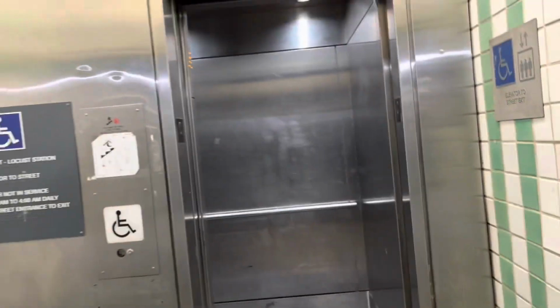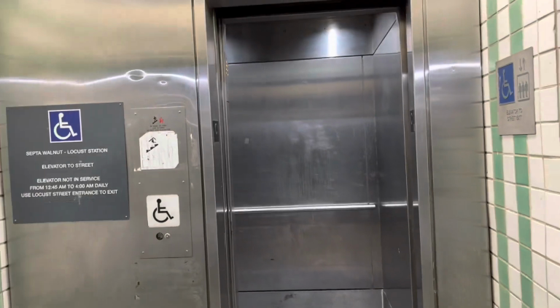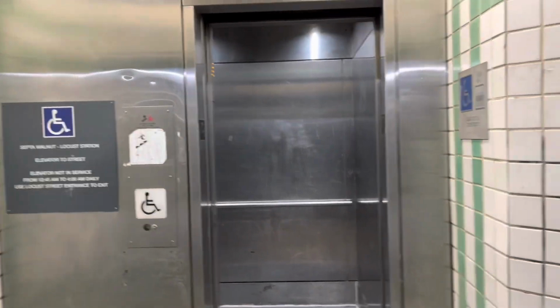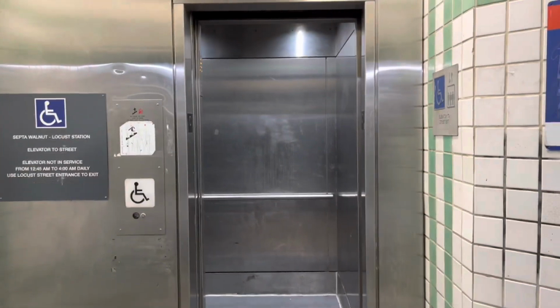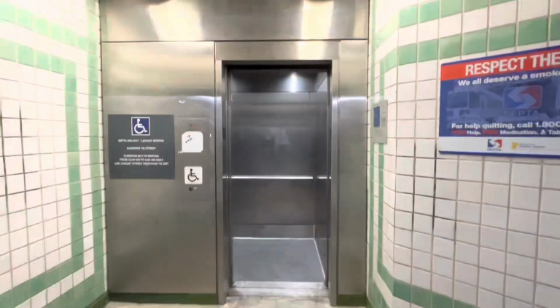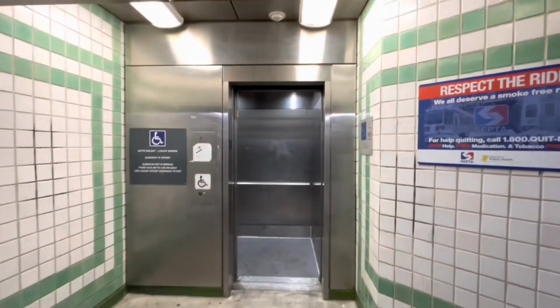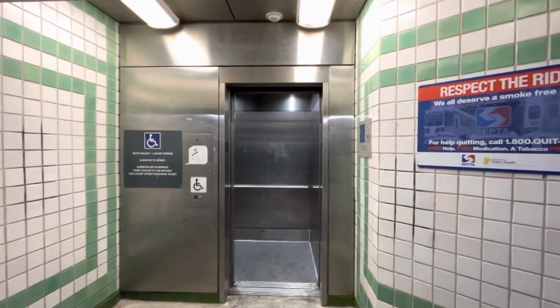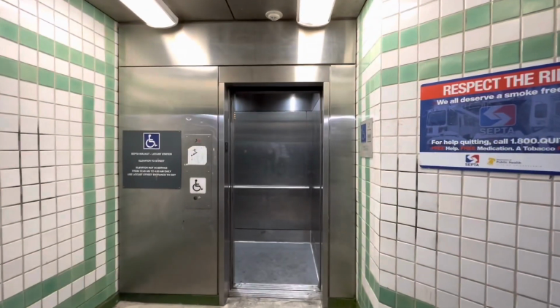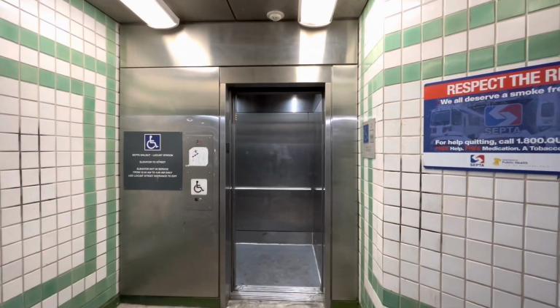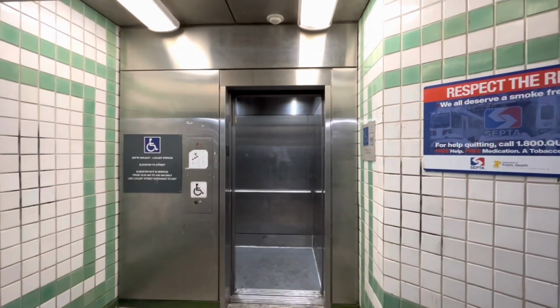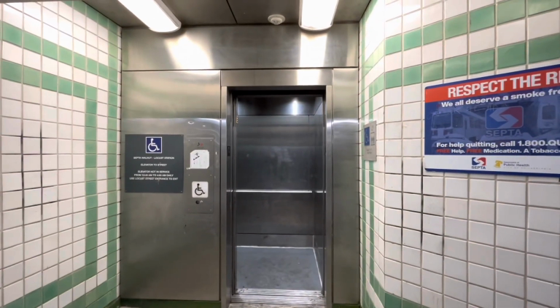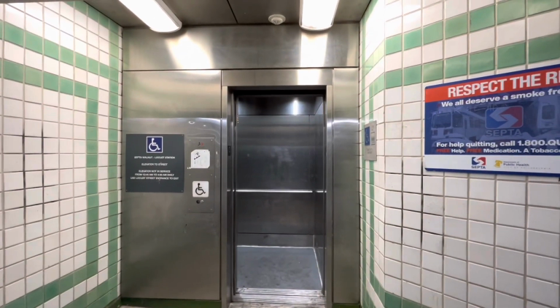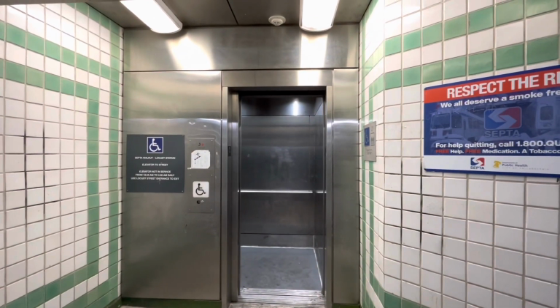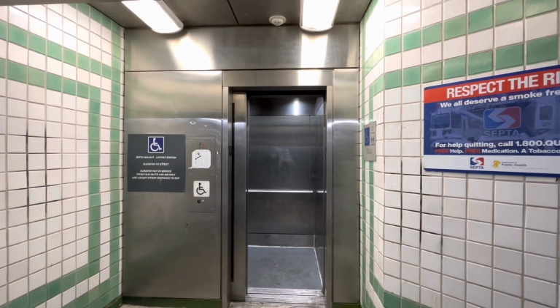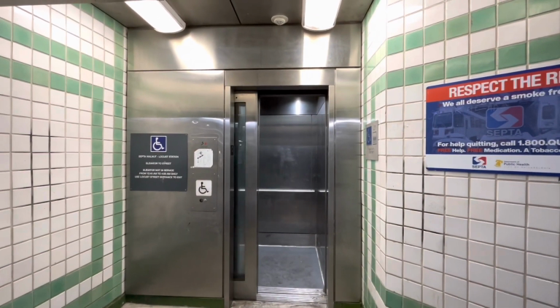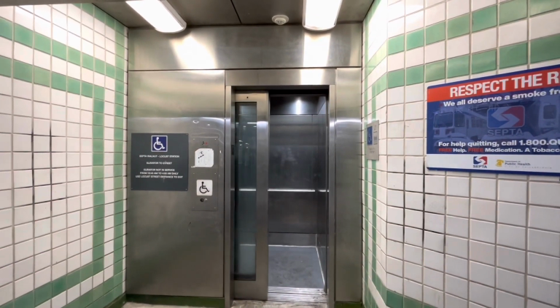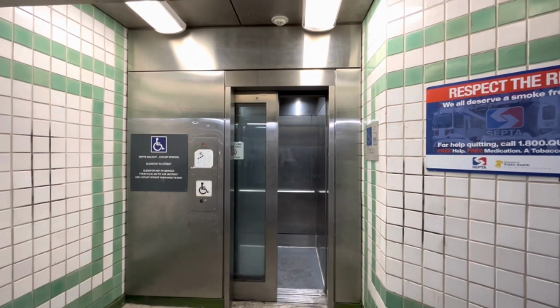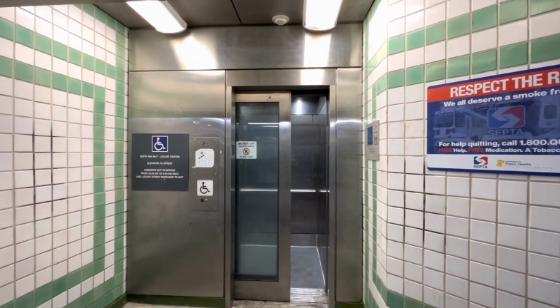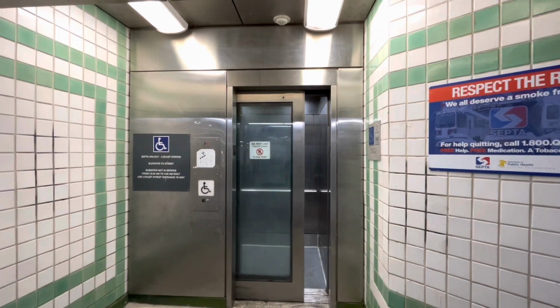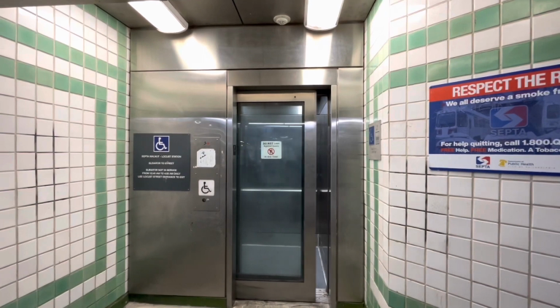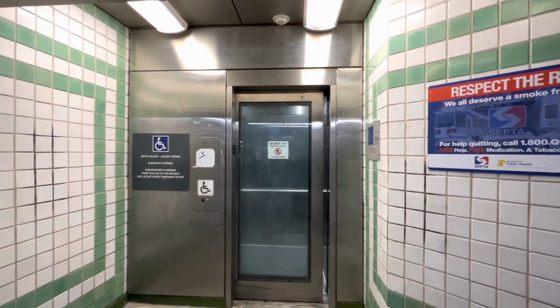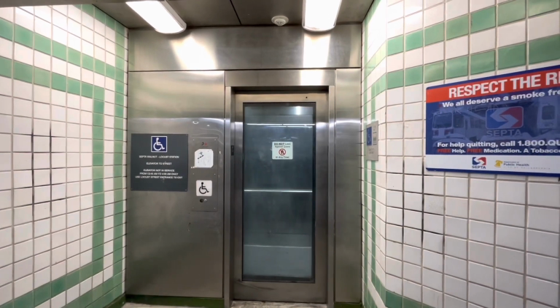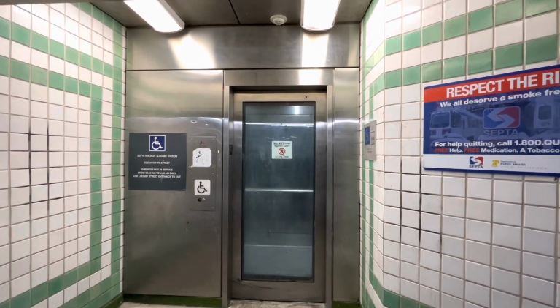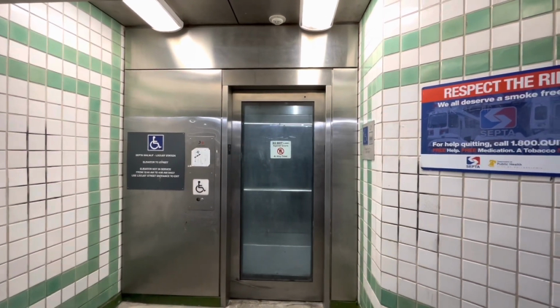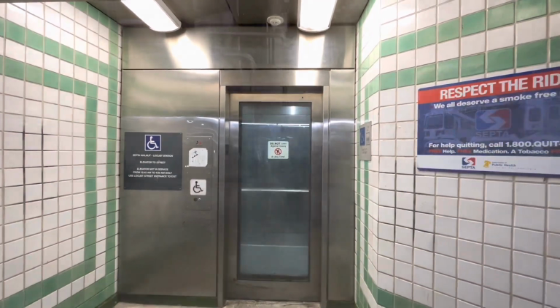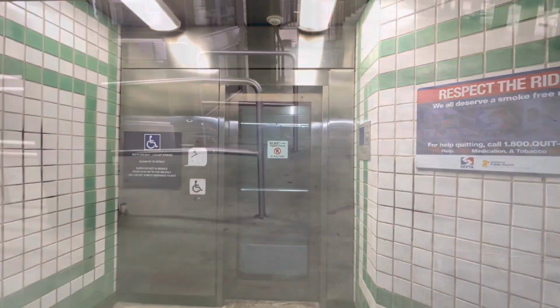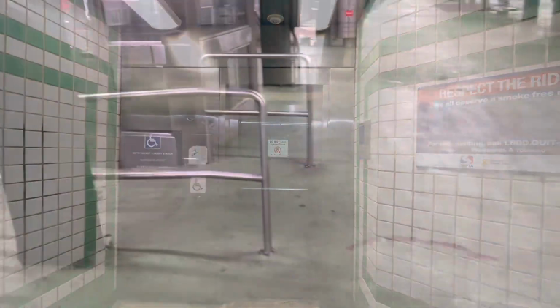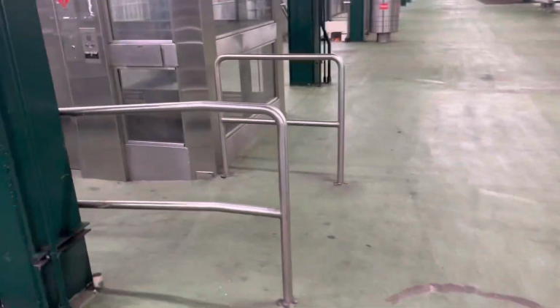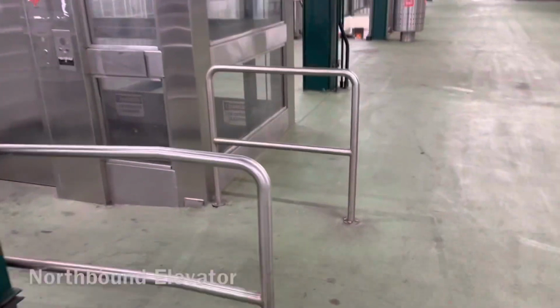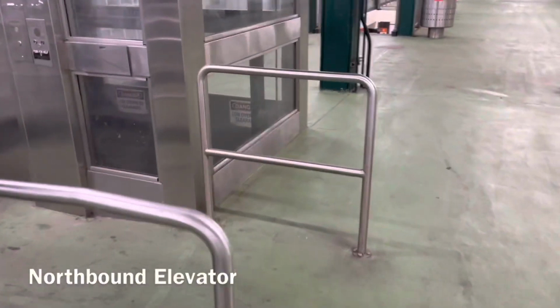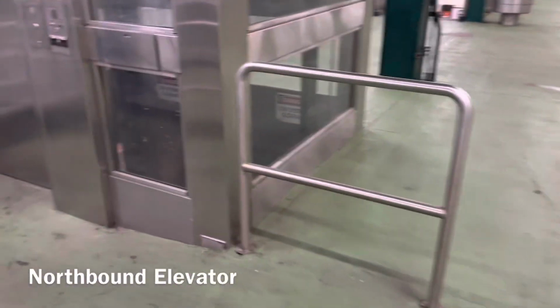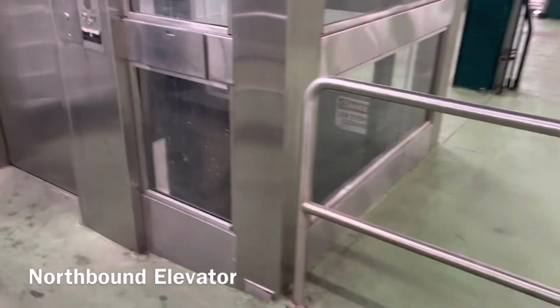Look at the next train. Here it goes. And now it's a street elevator.